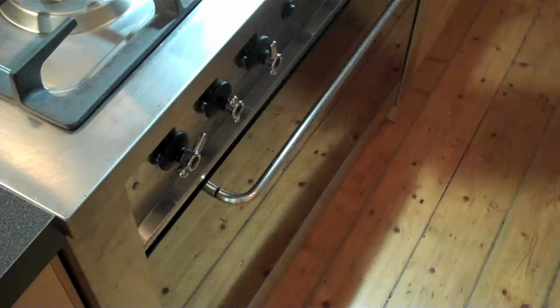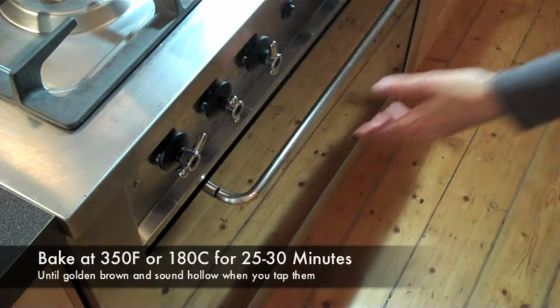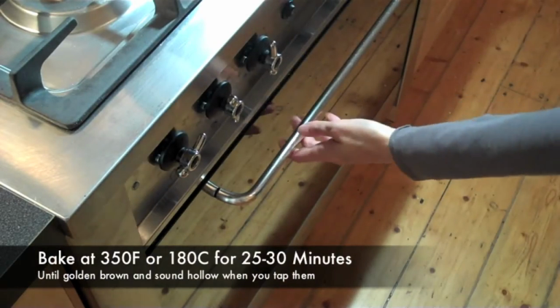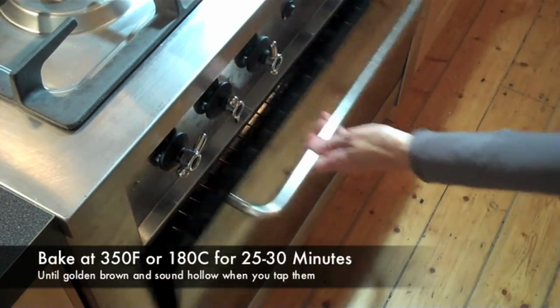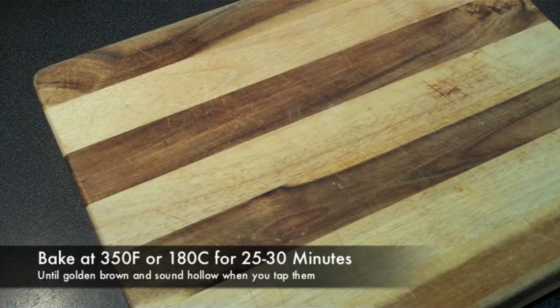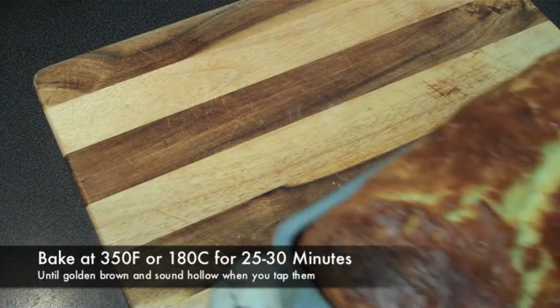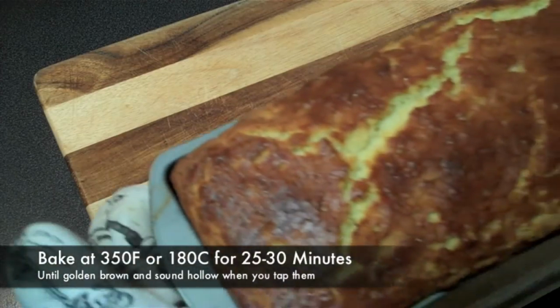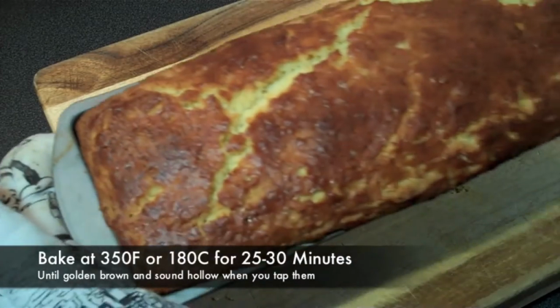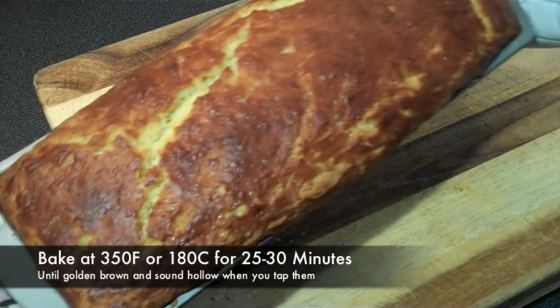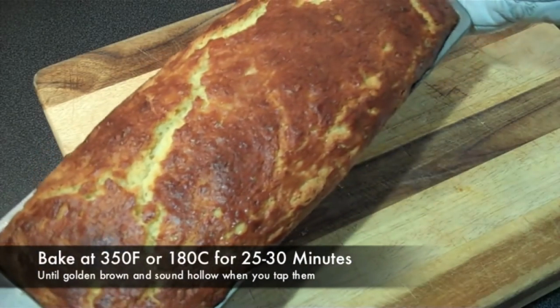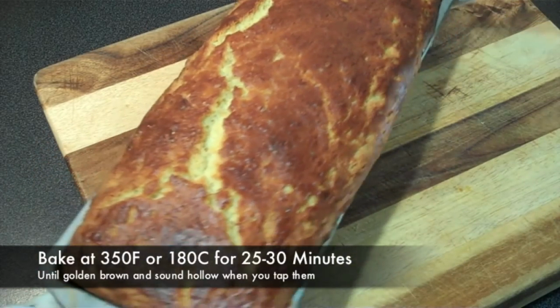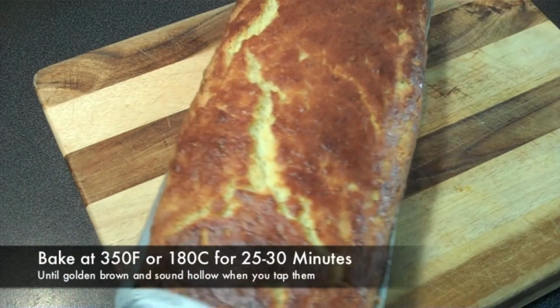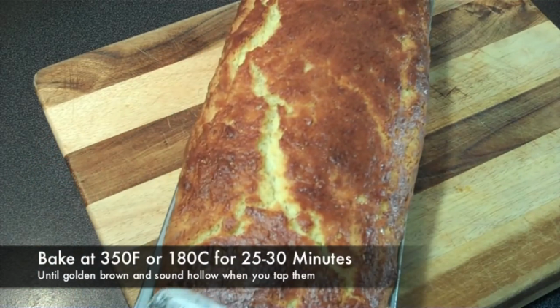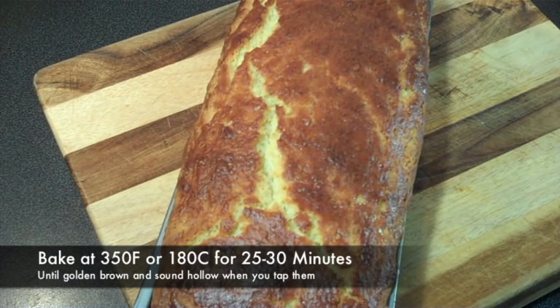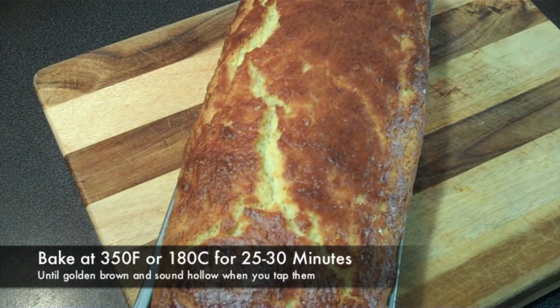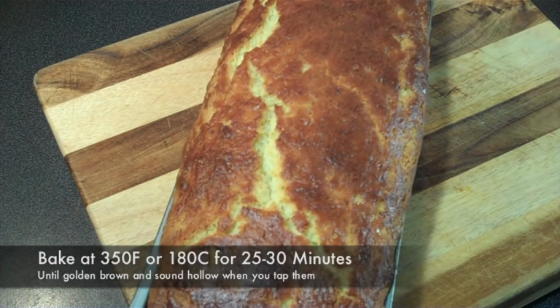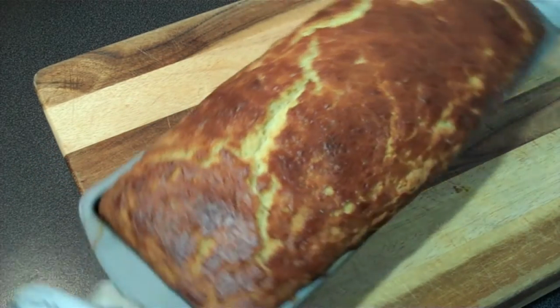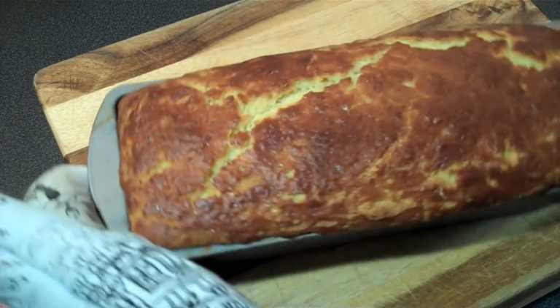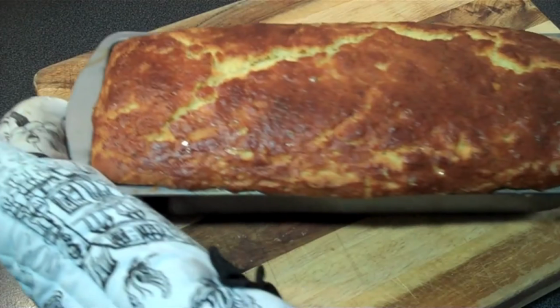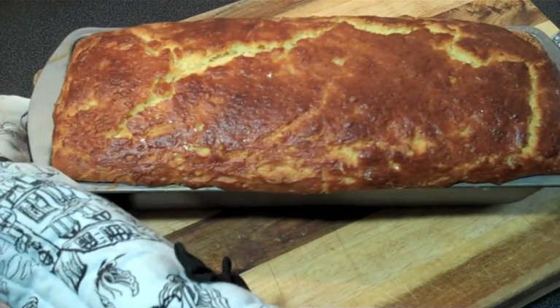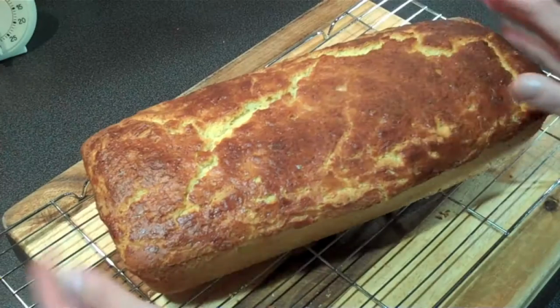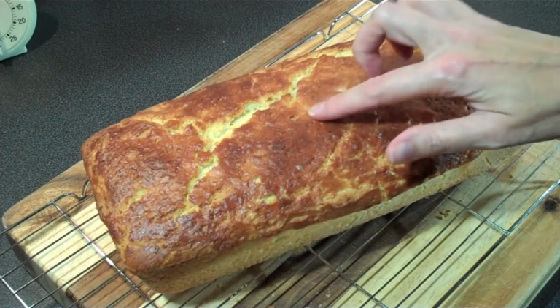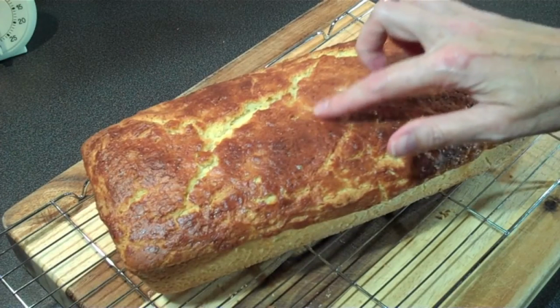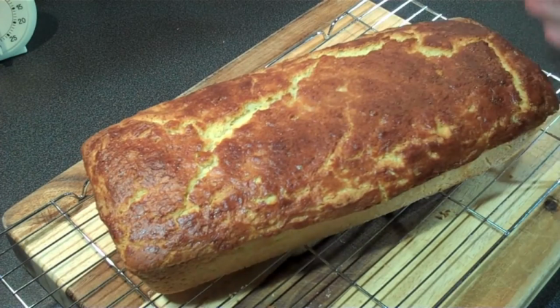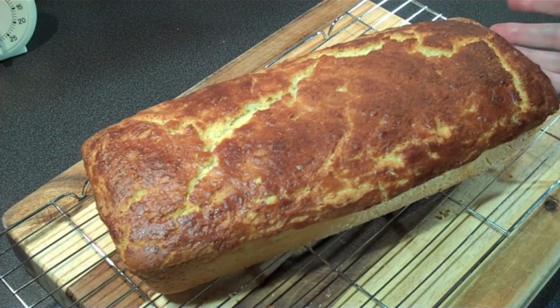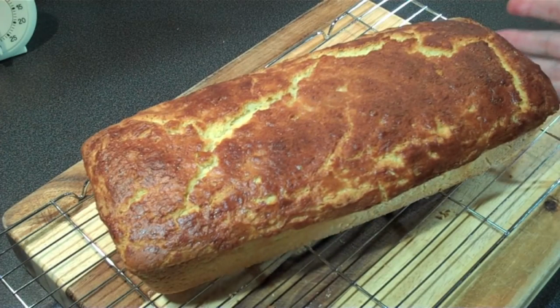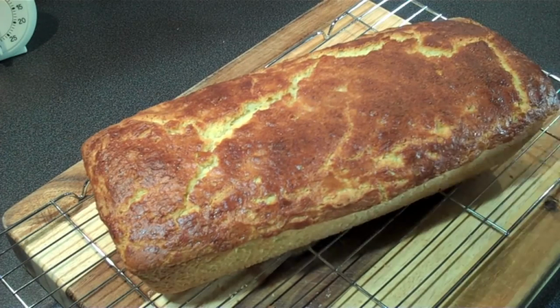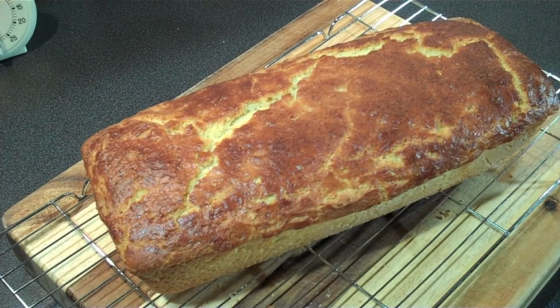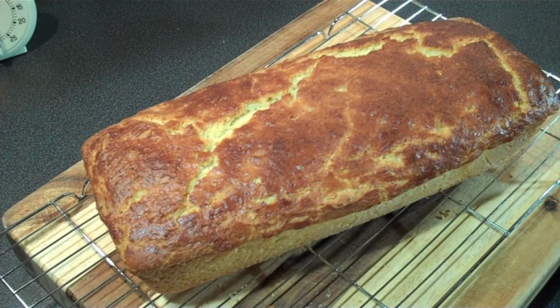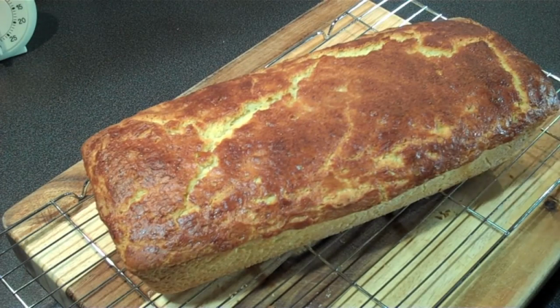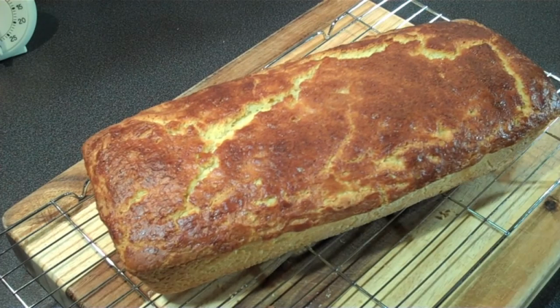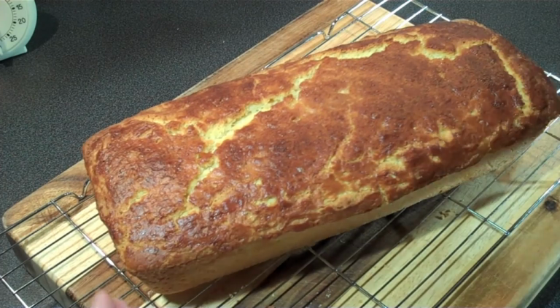Bake at 350 degrees Fahrenheit or 180 degrees Celsius for about 25 to 30 minutes. You'll know they're done when they turn a lovely golden brown colour and sound hollow when you tap them. Just allow to cool on a cookie rack and enjoy with your favourite jam or even make French toast.